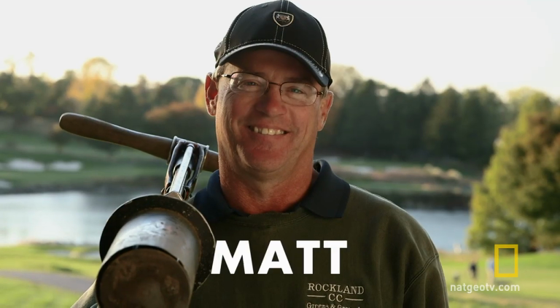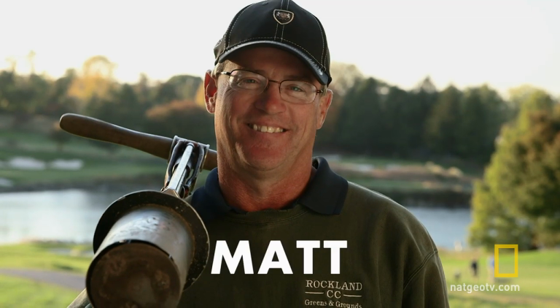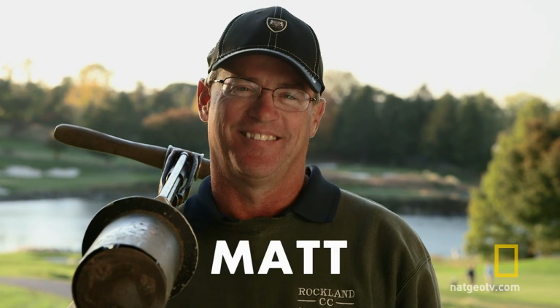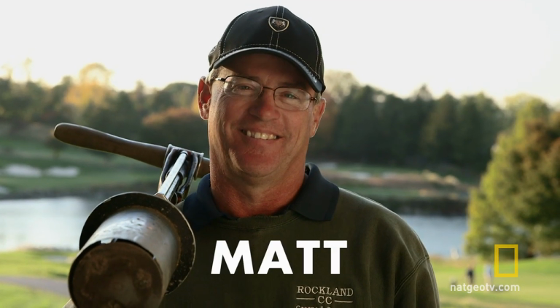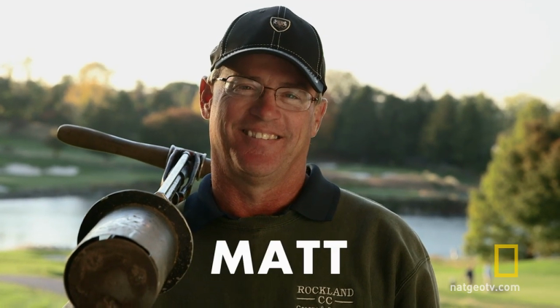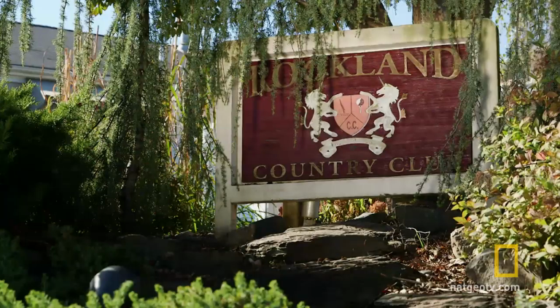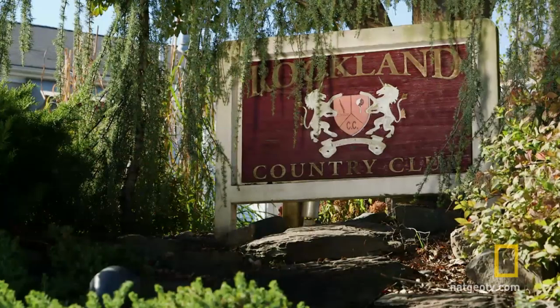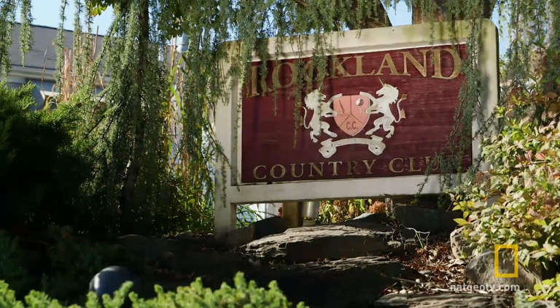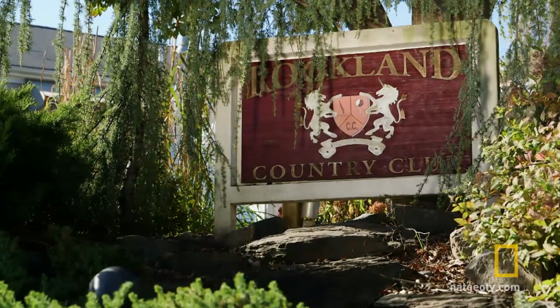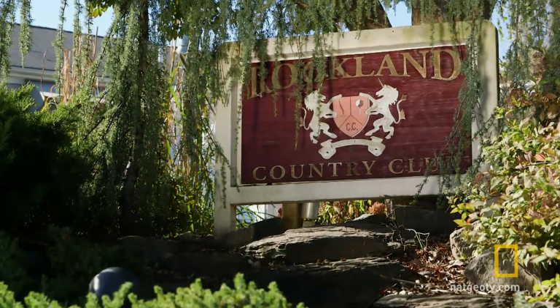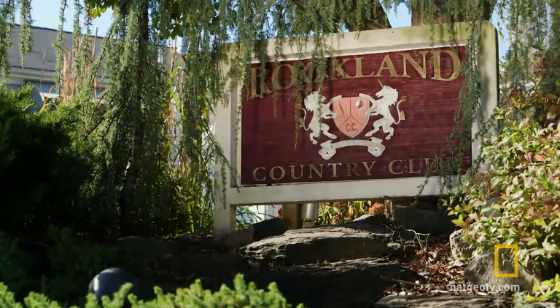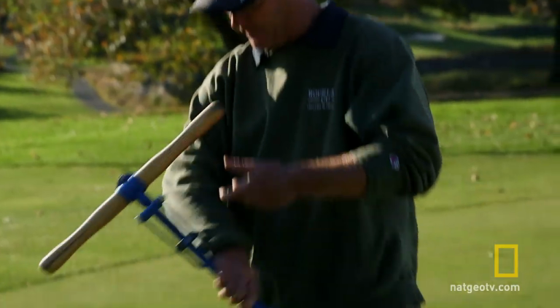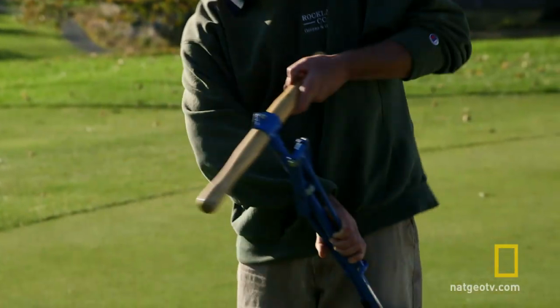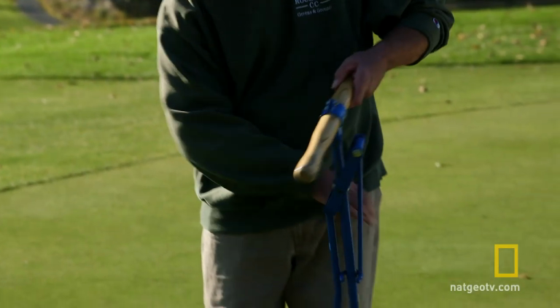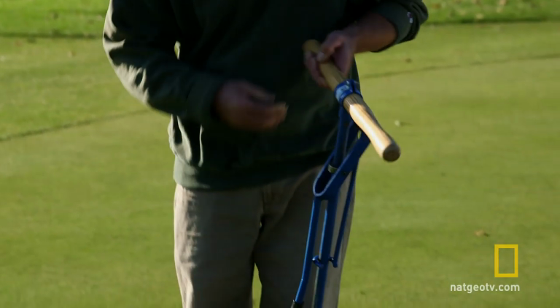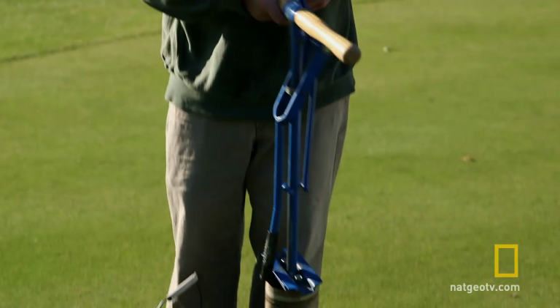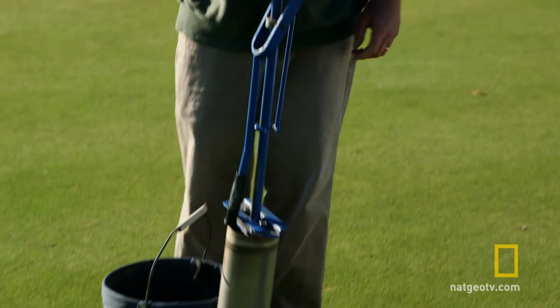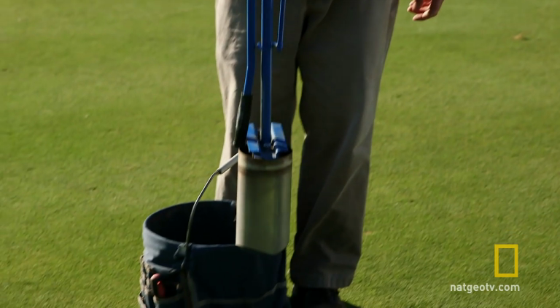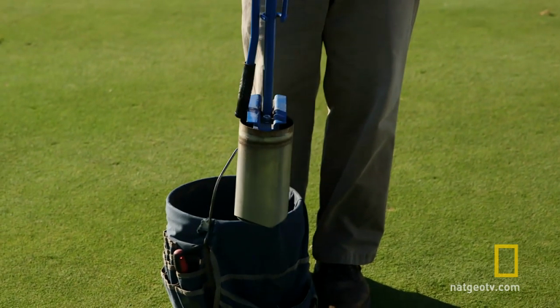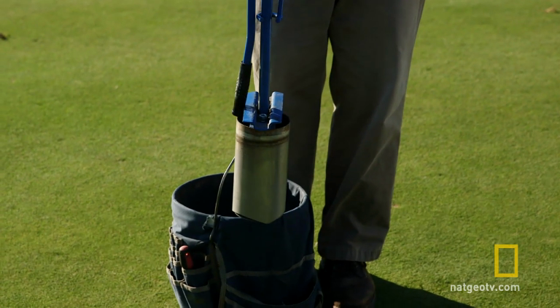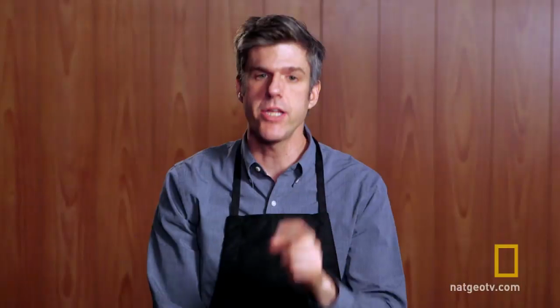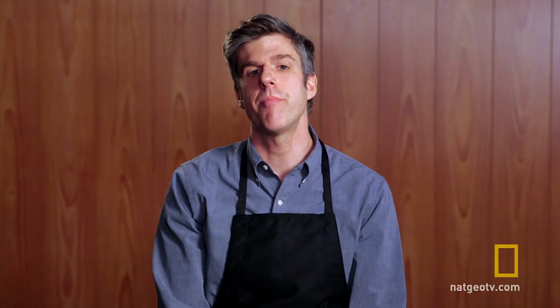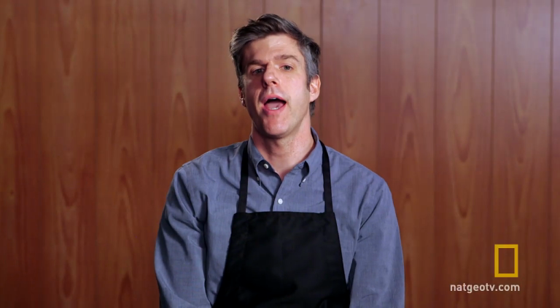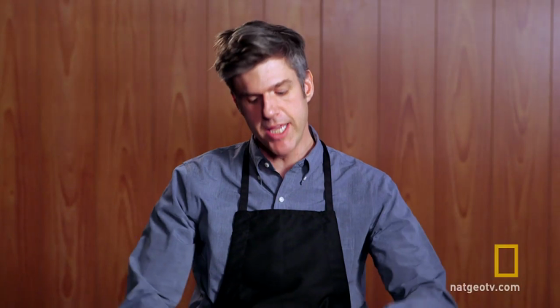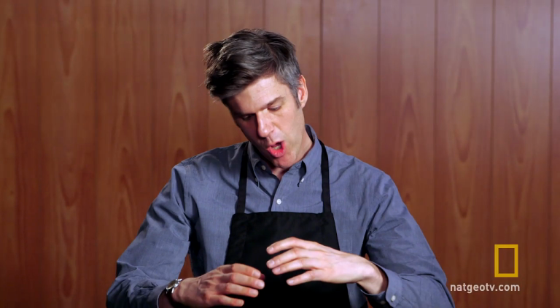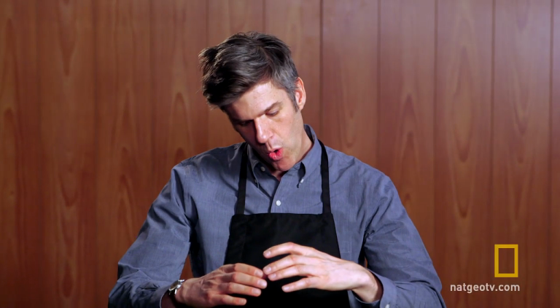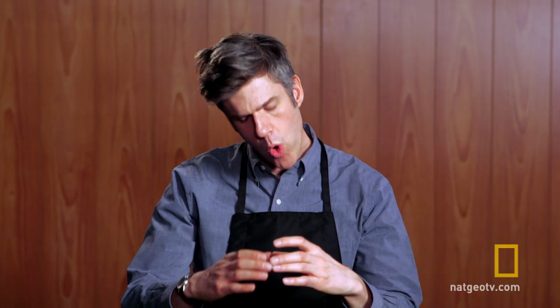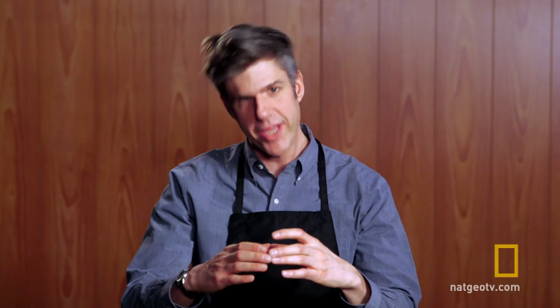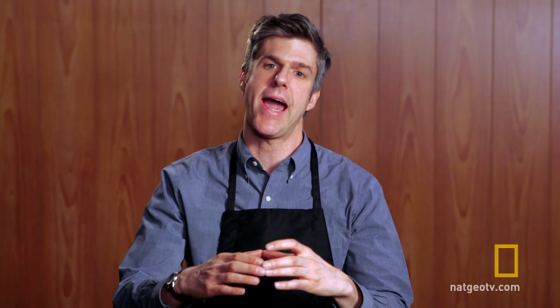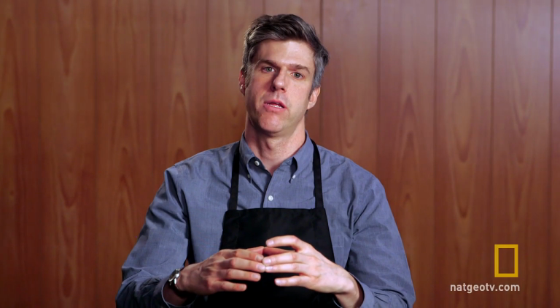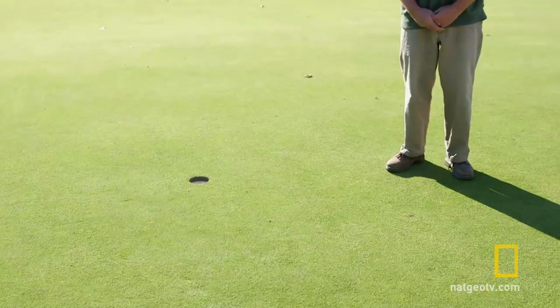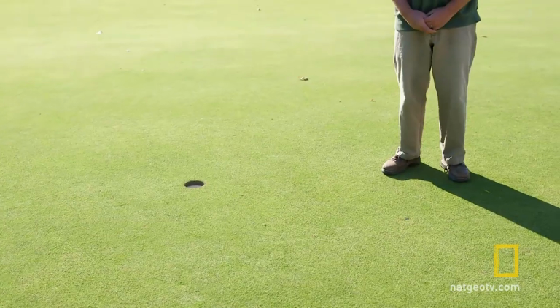Matt's the course superintendent at Rockland County Country Club. He makes golf holes all the live long day using something called a cup cutter. He taught me how to keep my hole intact.